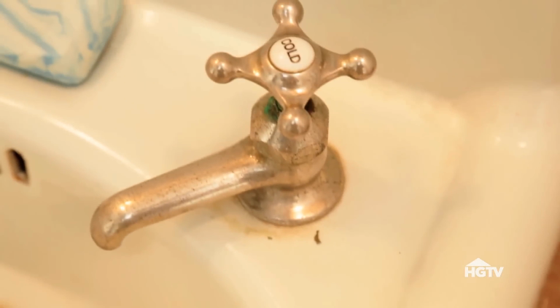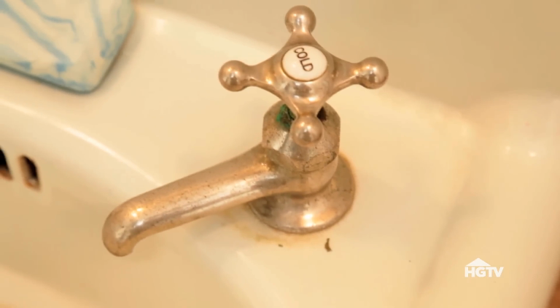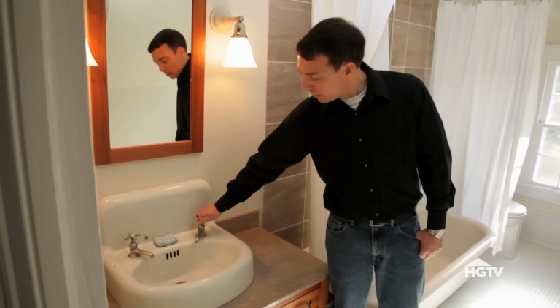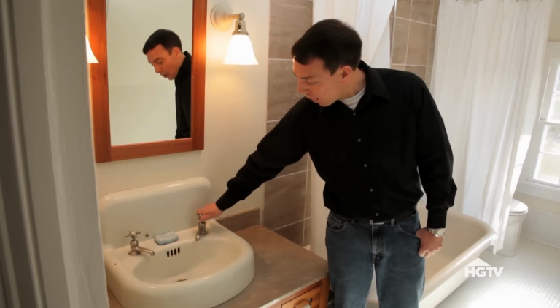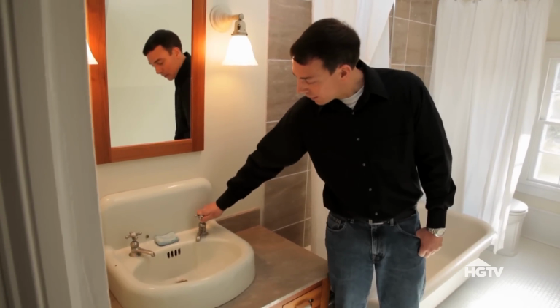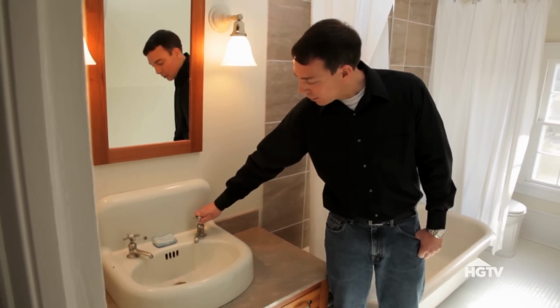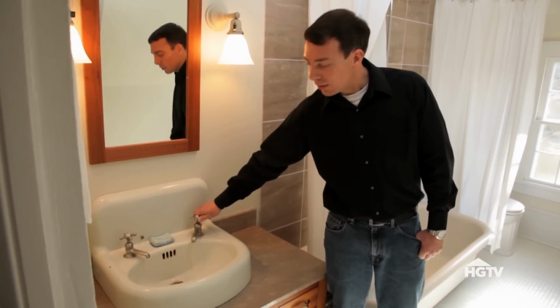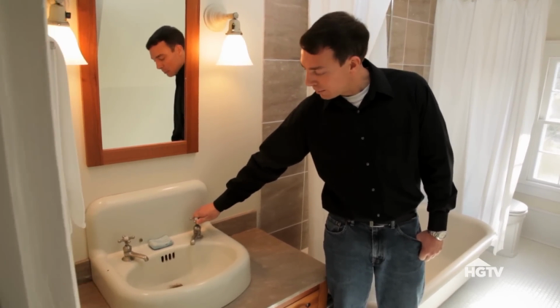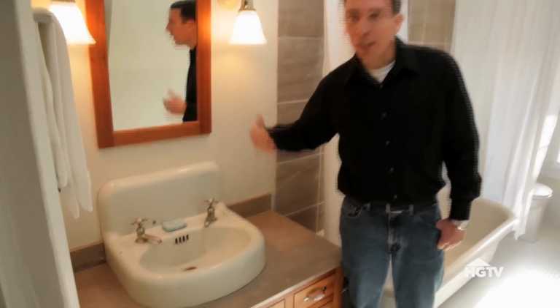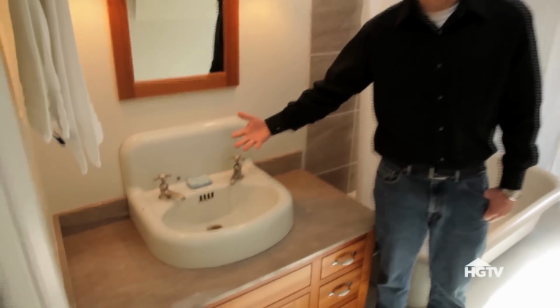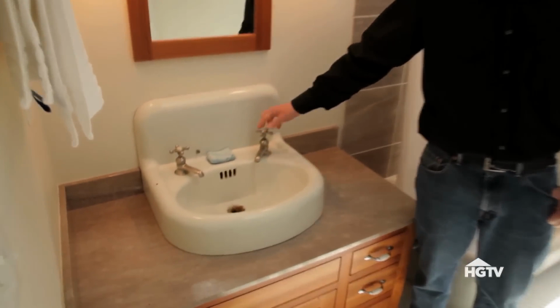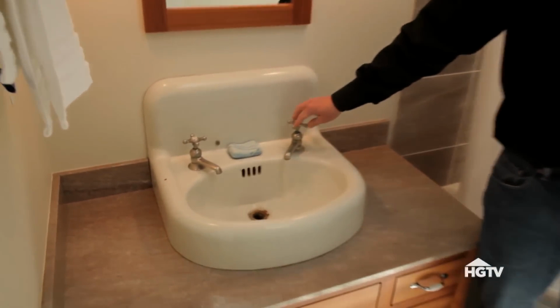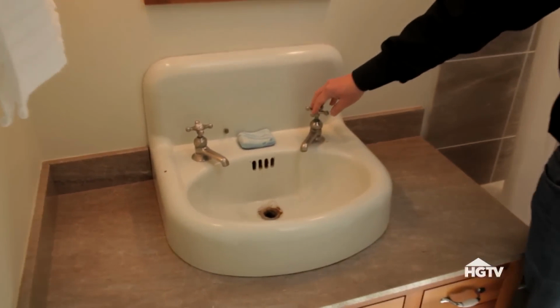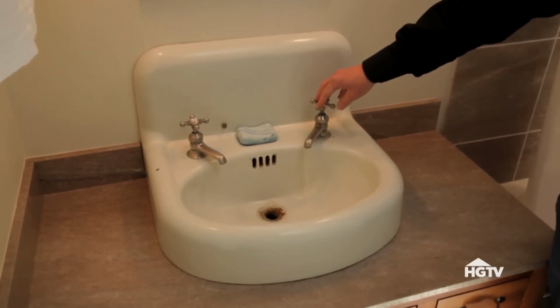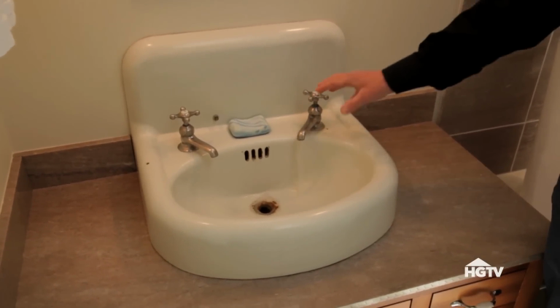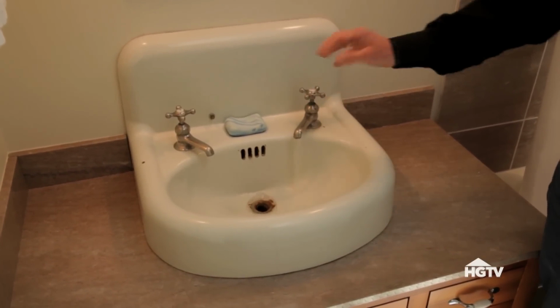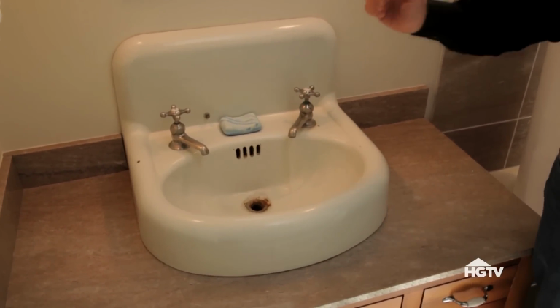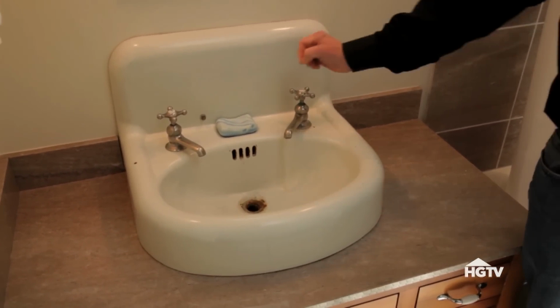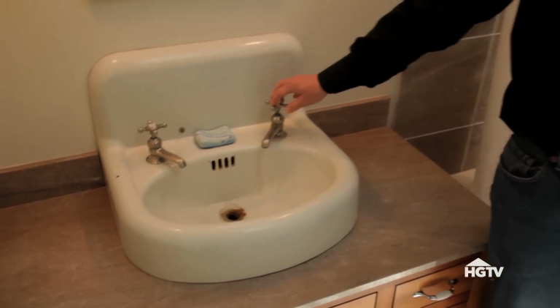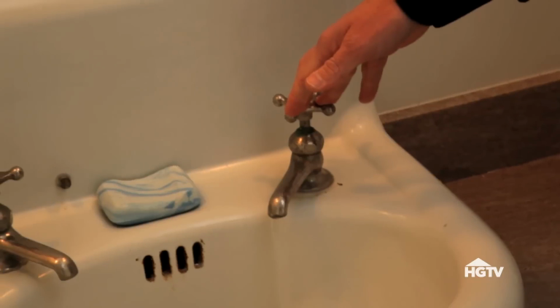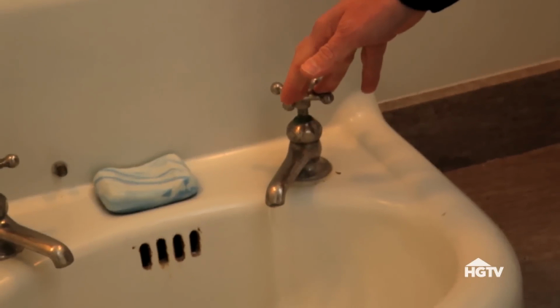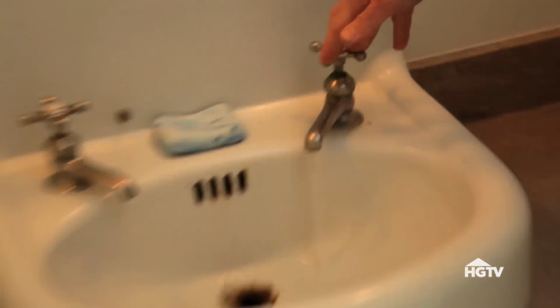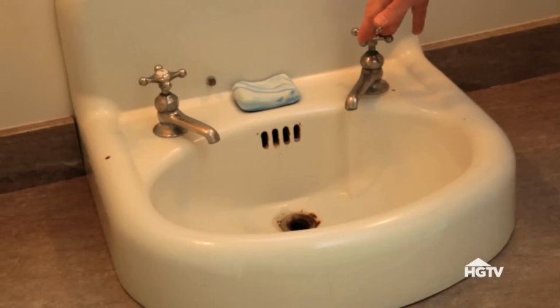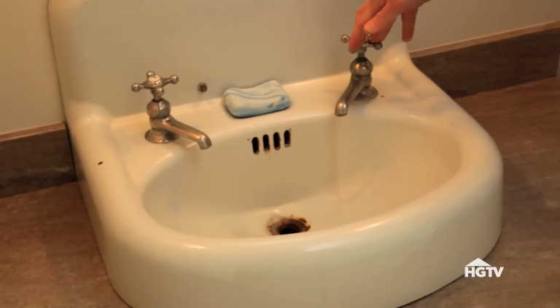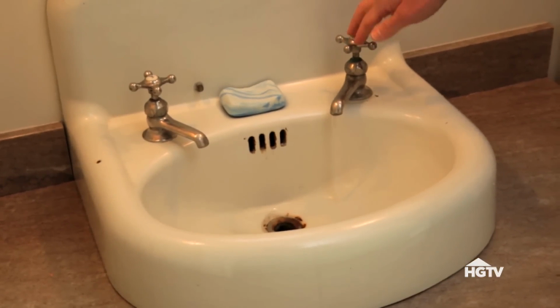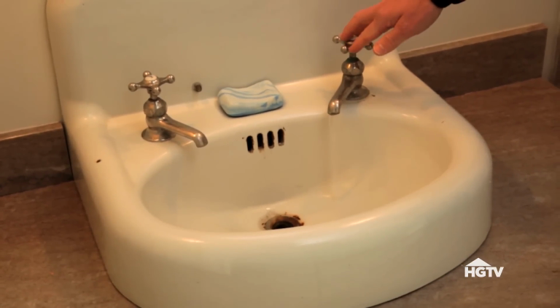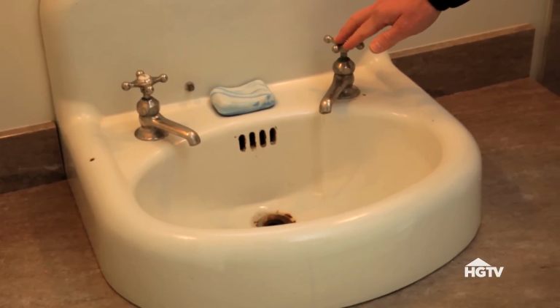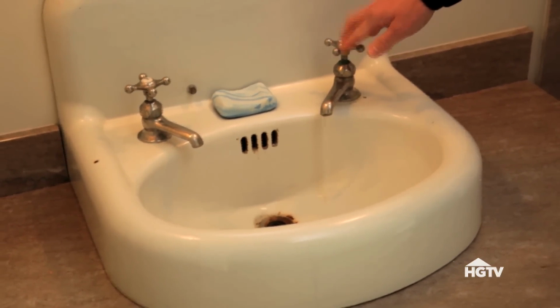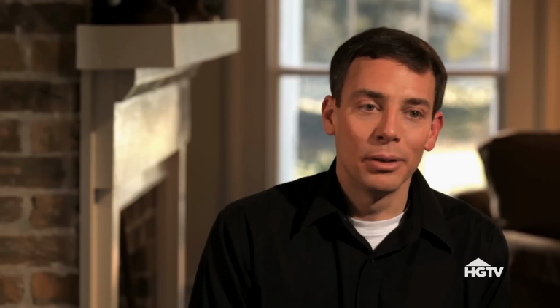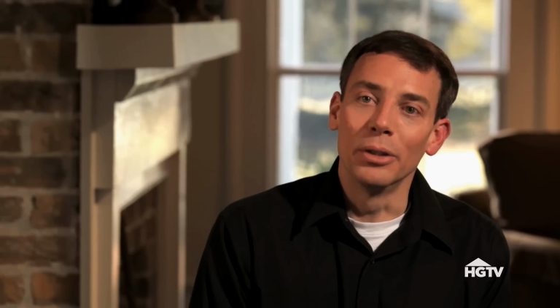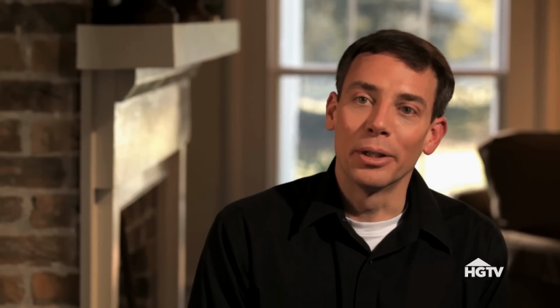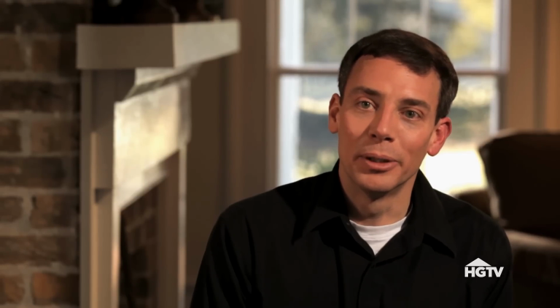The sink, when you turn it on, it still makes the same echo, the same sound as when I was a kid. And not only is there the sight continuity, but there's other senses — the sound continuity in the house as well. When I hear that, it really does feel like home to me.